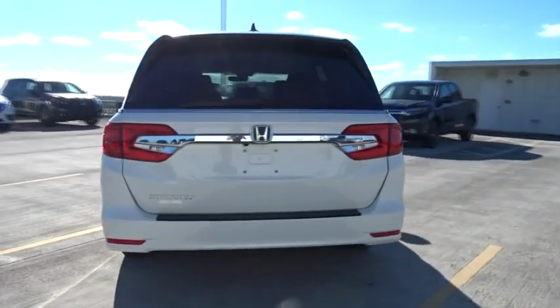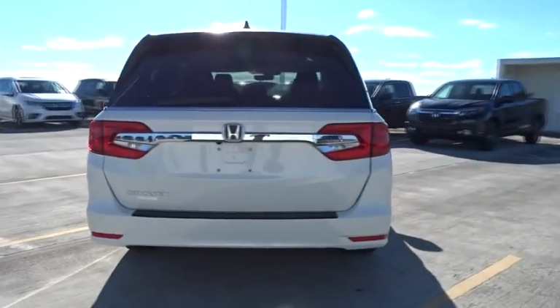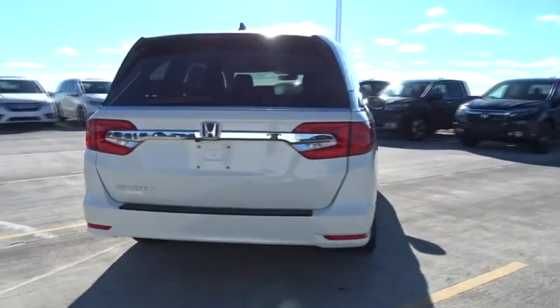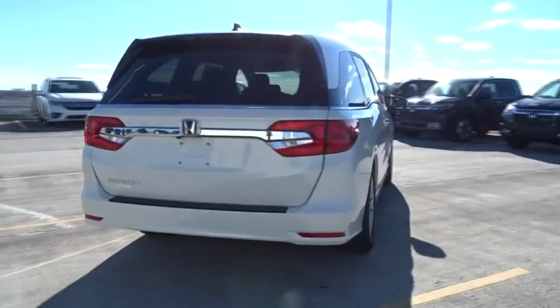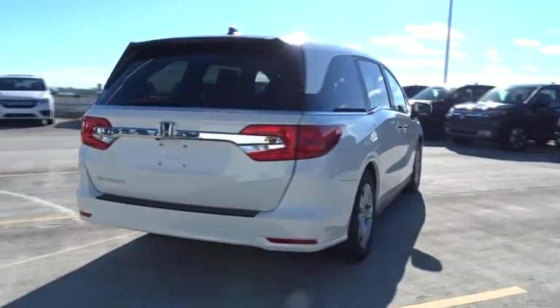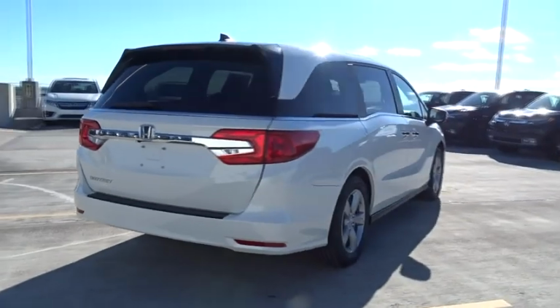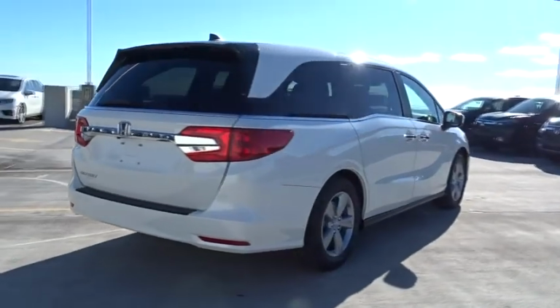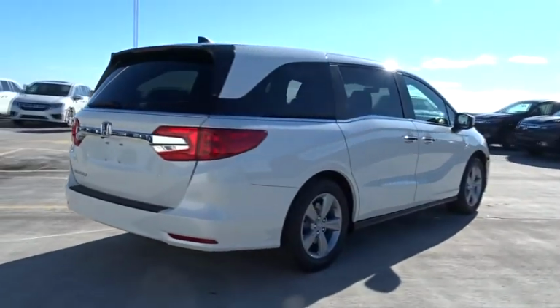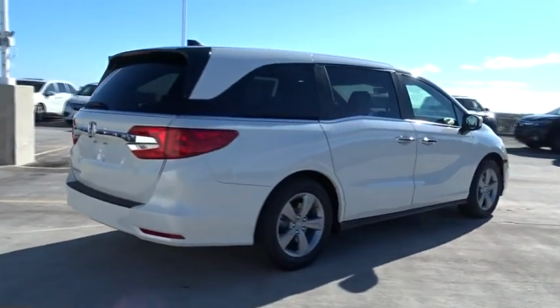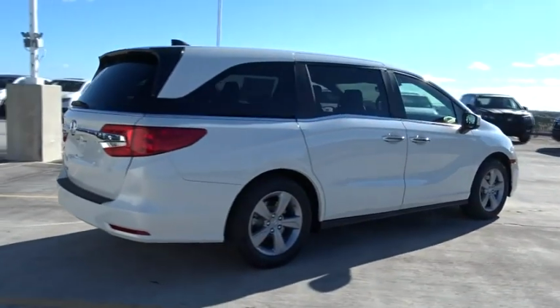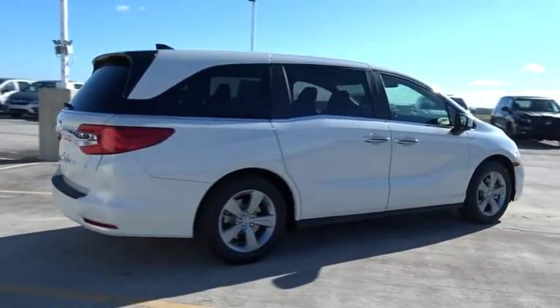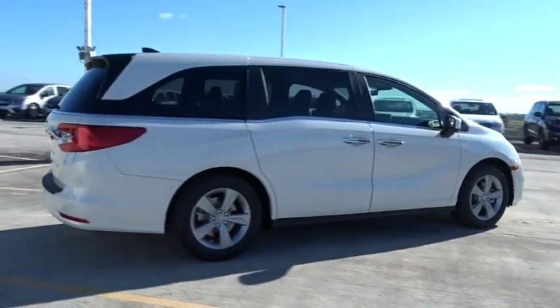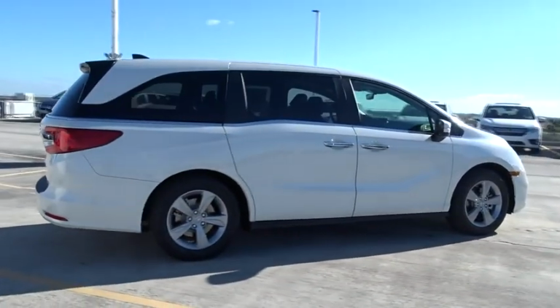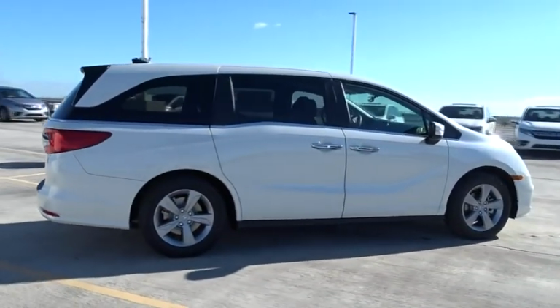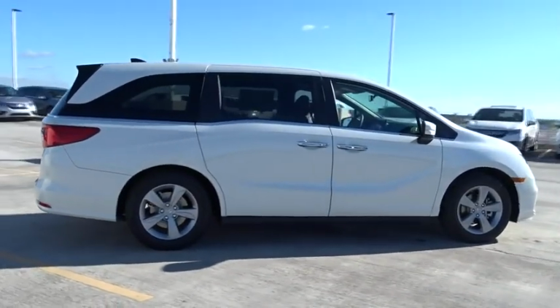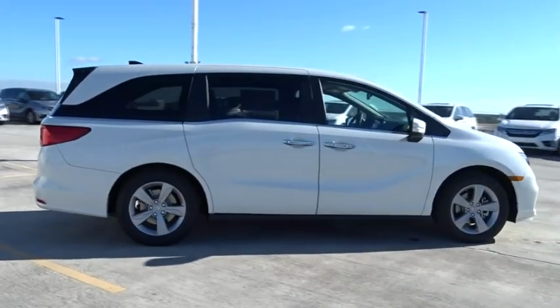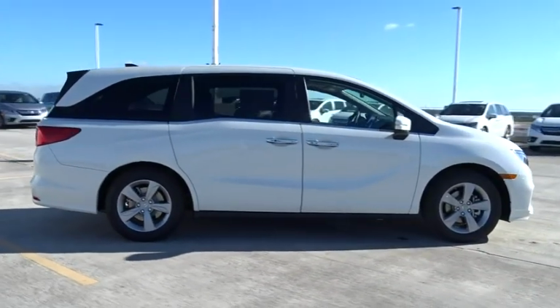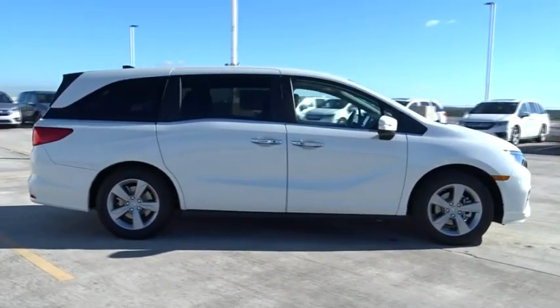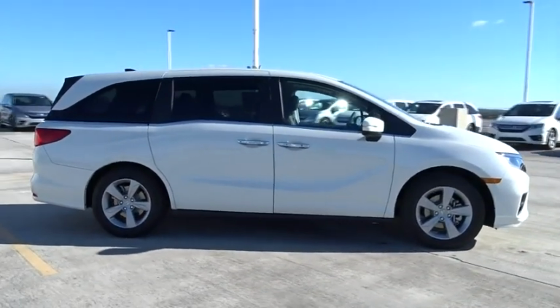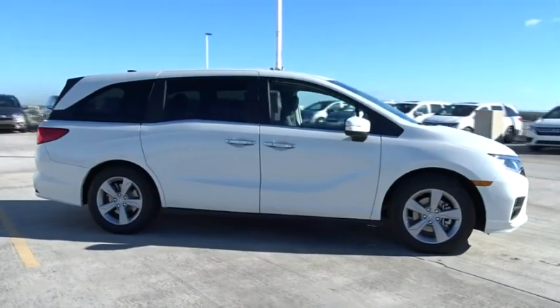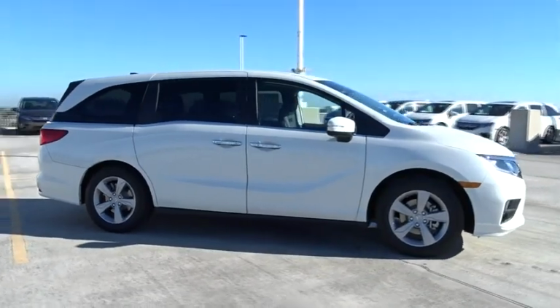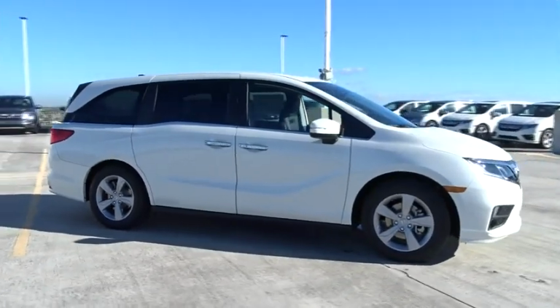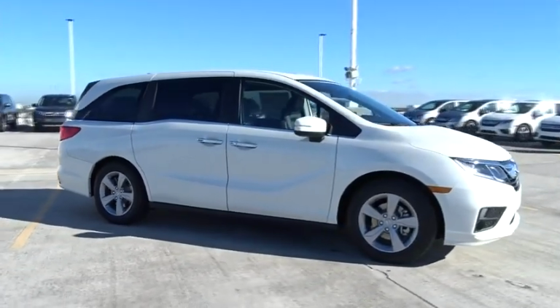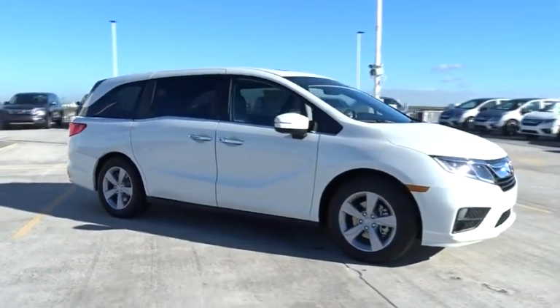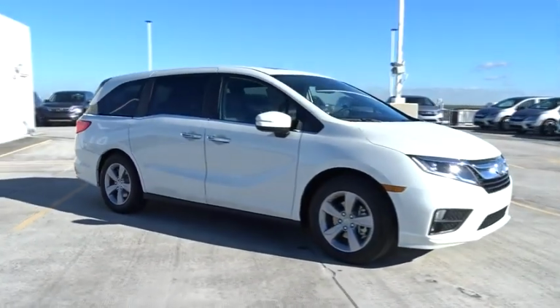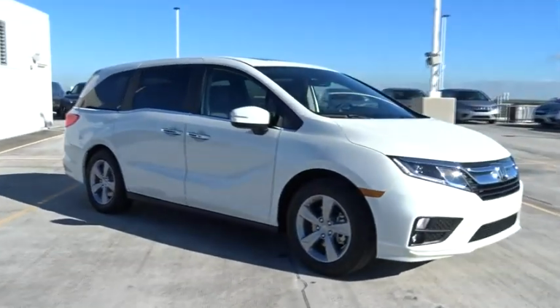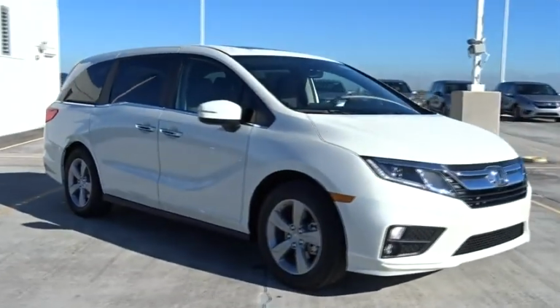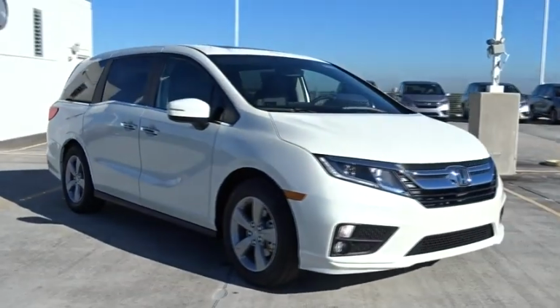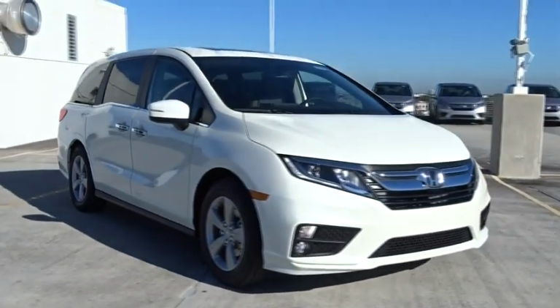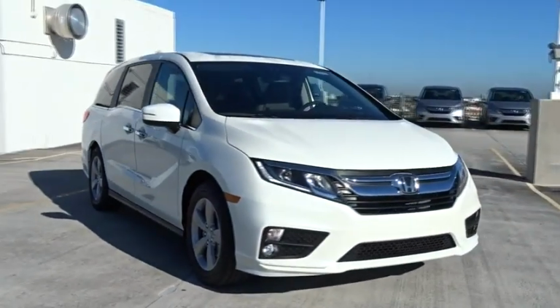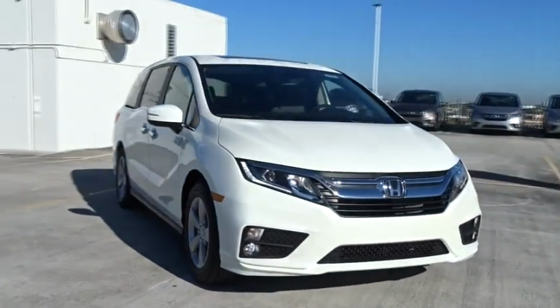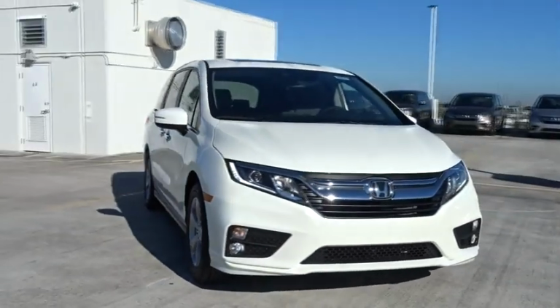Traction control, stability control, remote engine start, Bluetooth, front wheel drive, automatic transmission, remote power door locks, power windows, heated driver's seat, fog lamps, airbags.